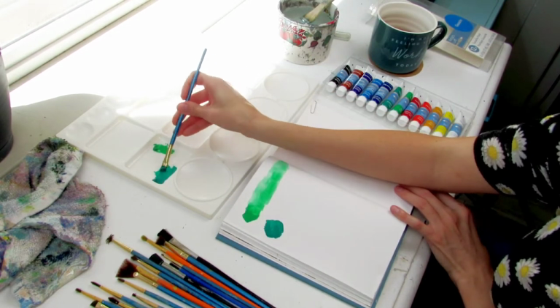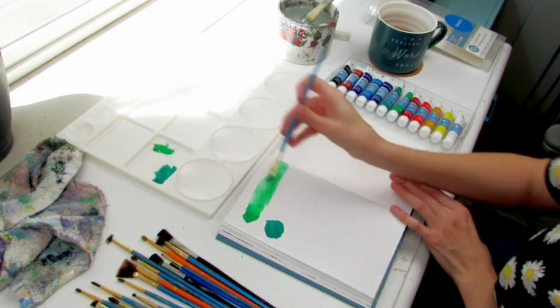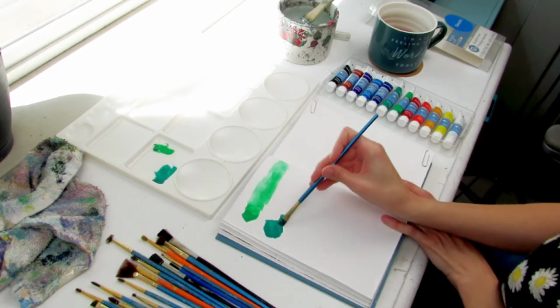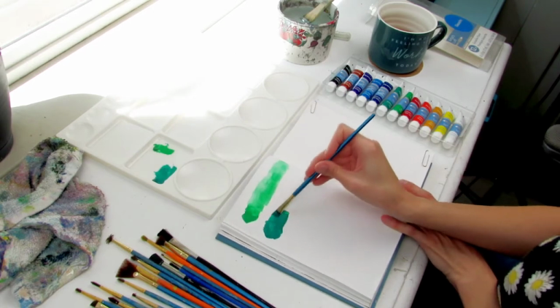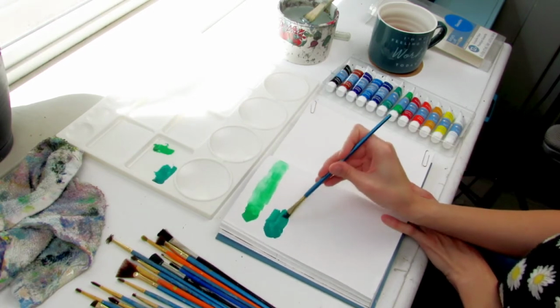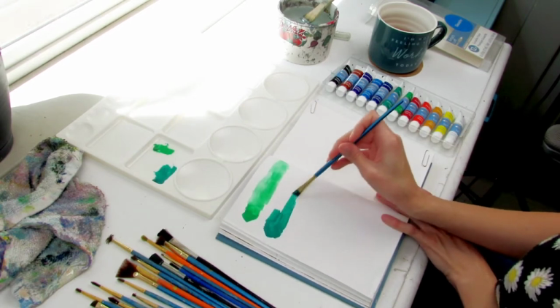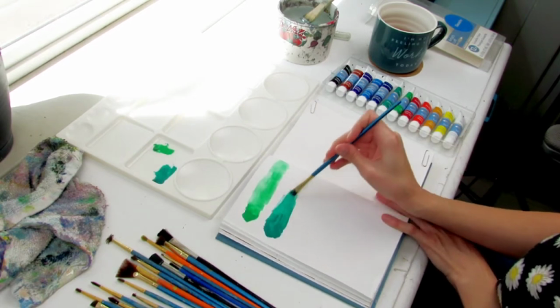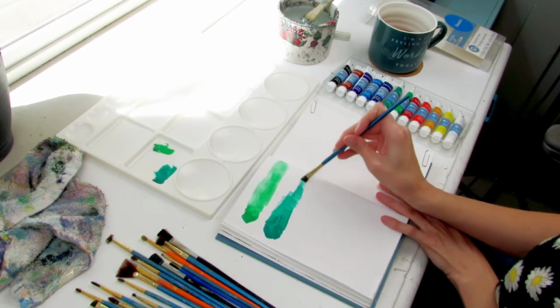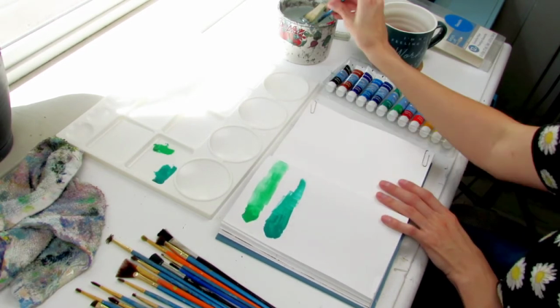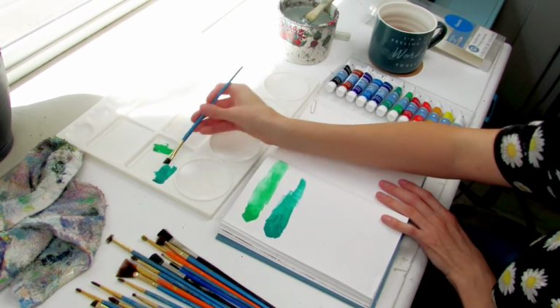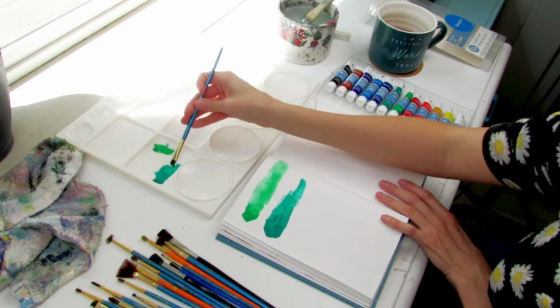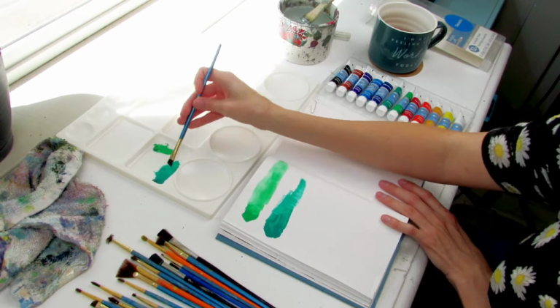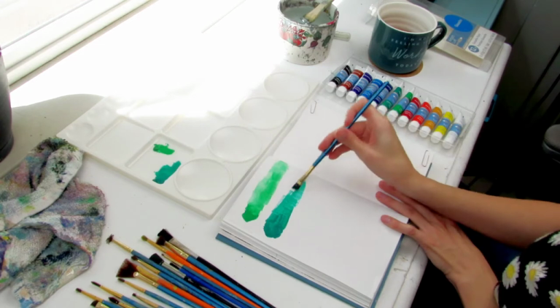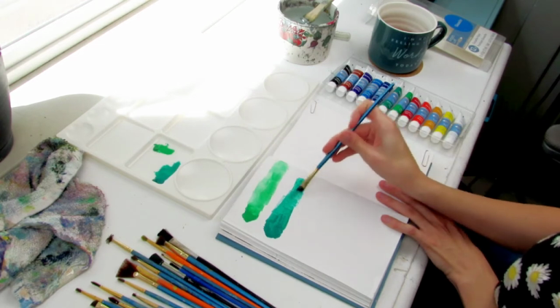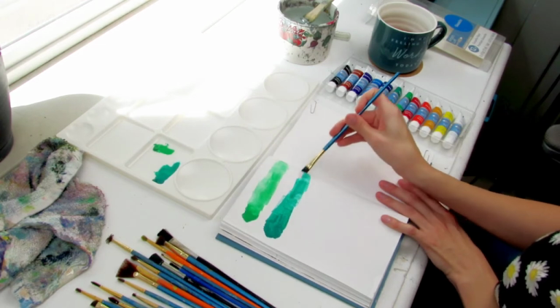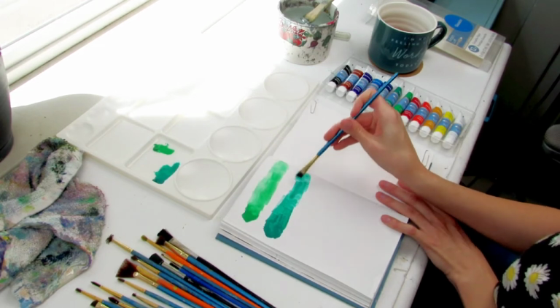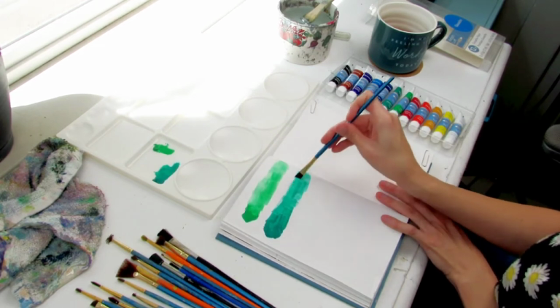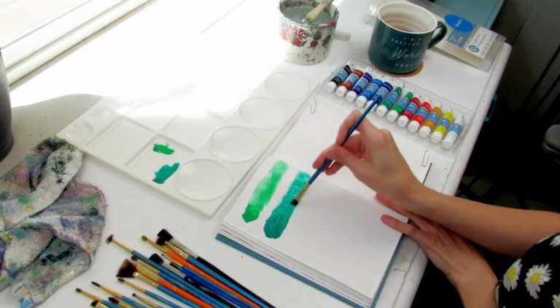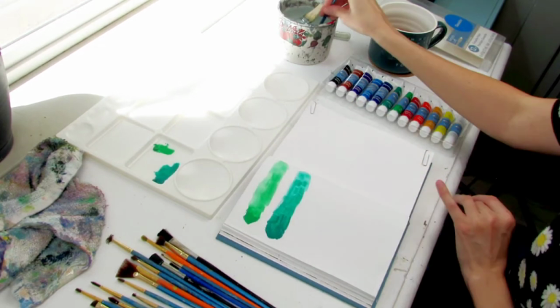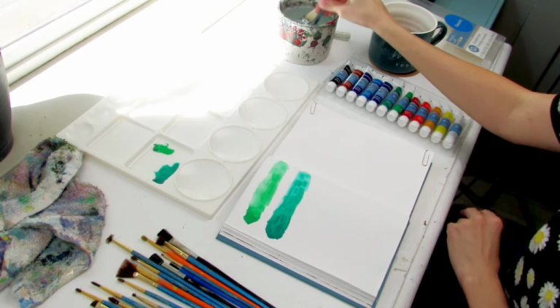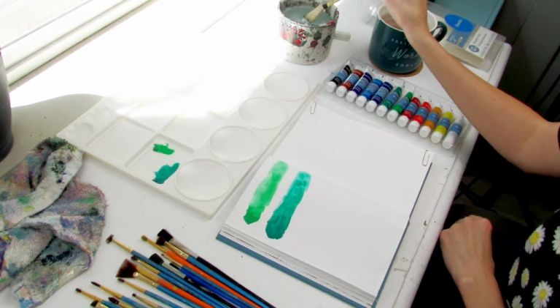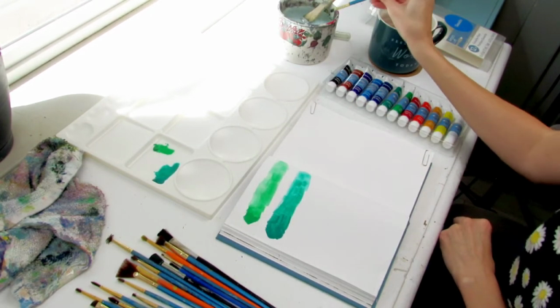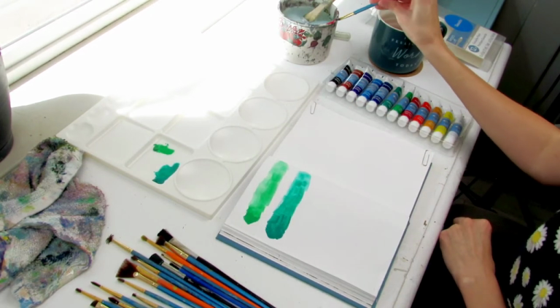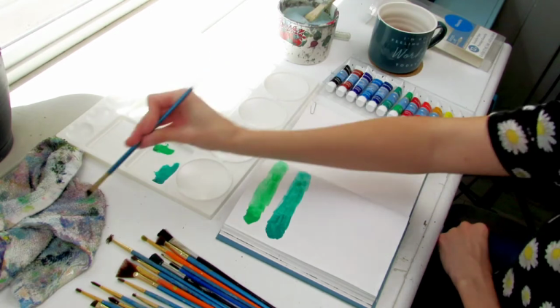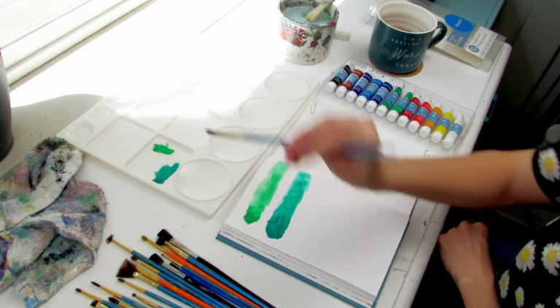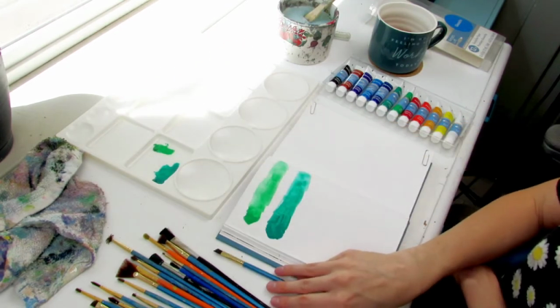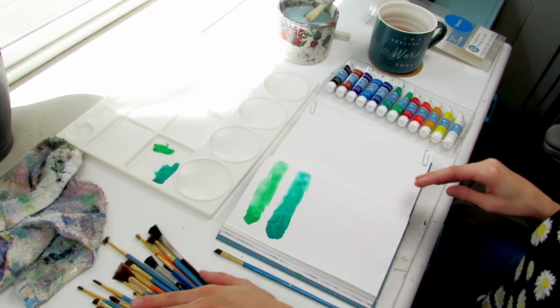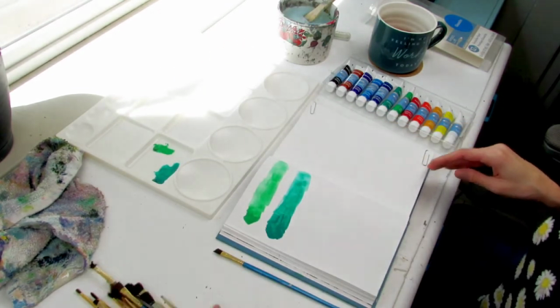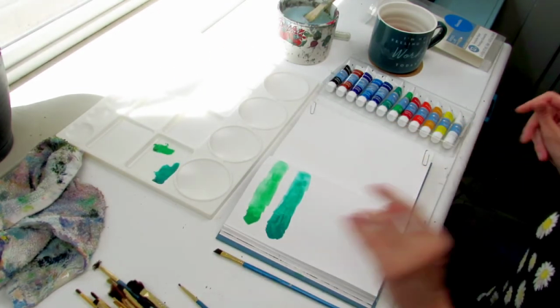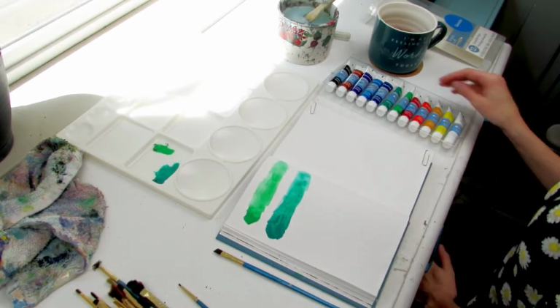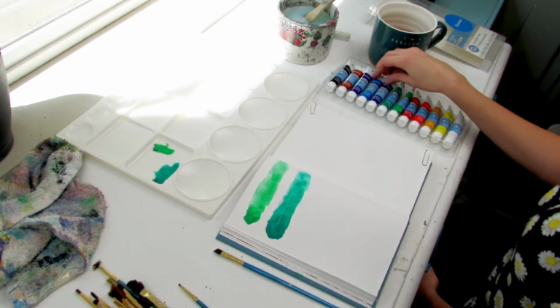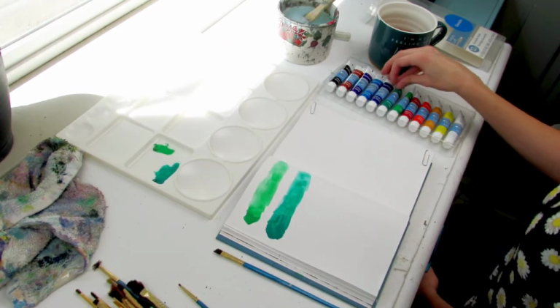The viridian went in just slightly less opaque, but I think part of that is because I added a little bit too much water to my brush. And then it does blend out very nicely into, honestly, a beautifully toned watercolor.